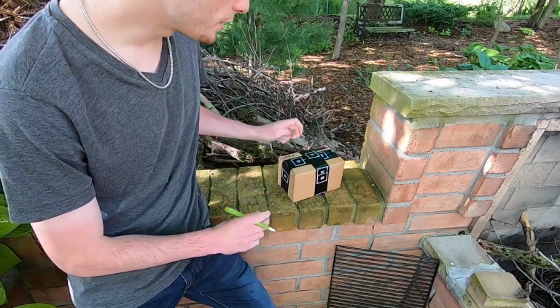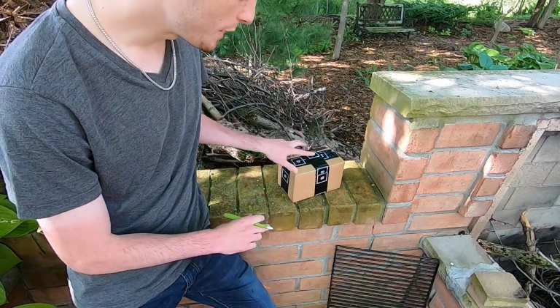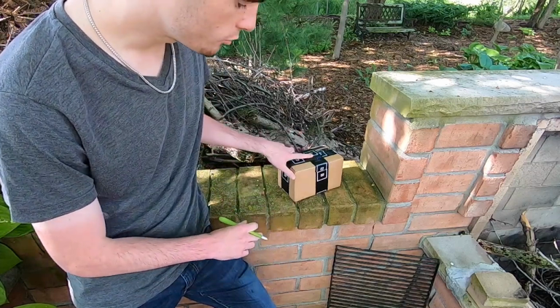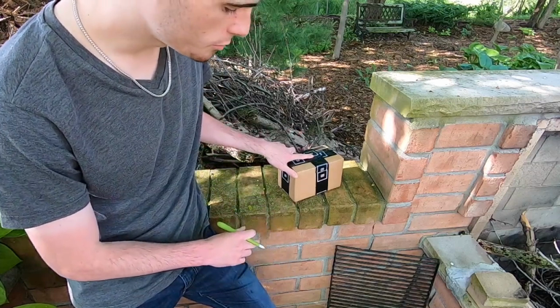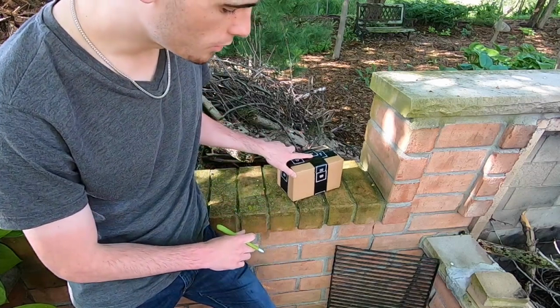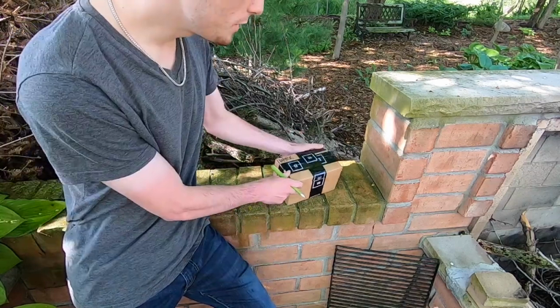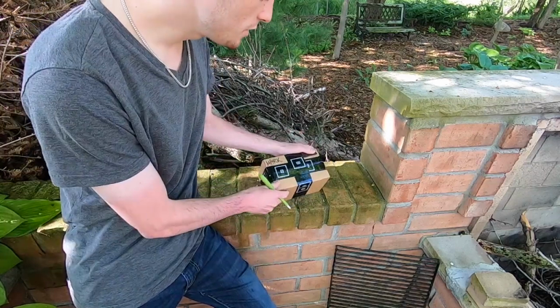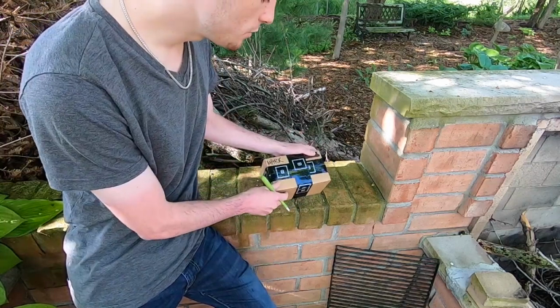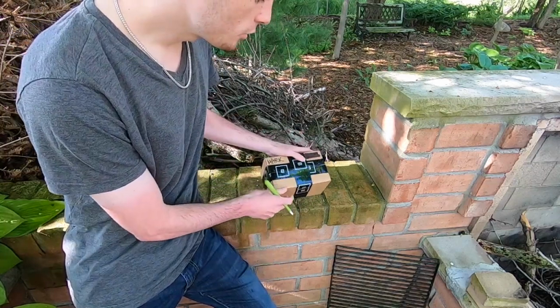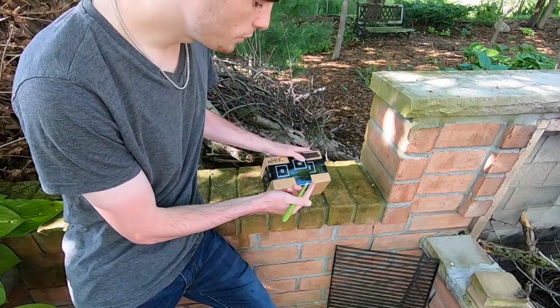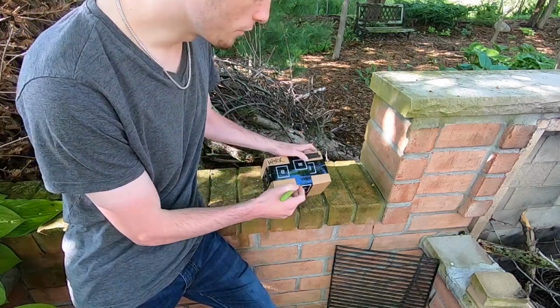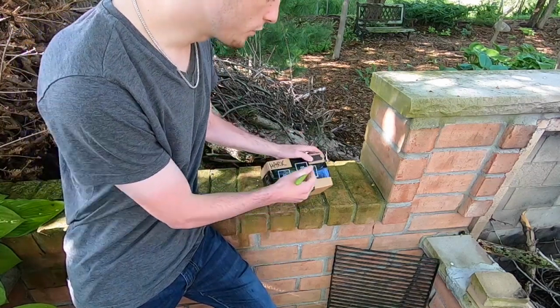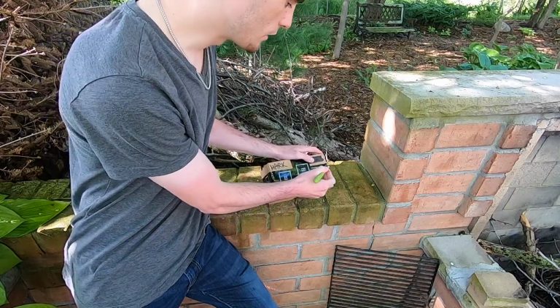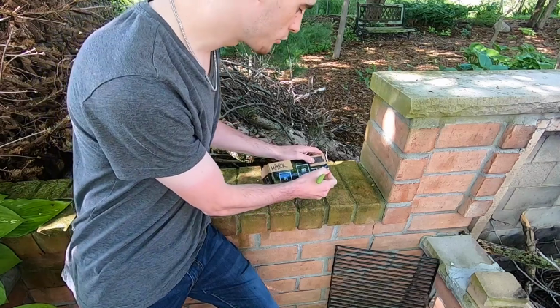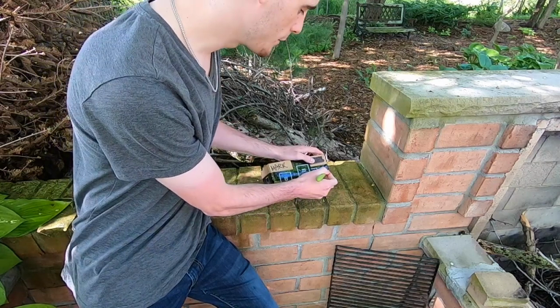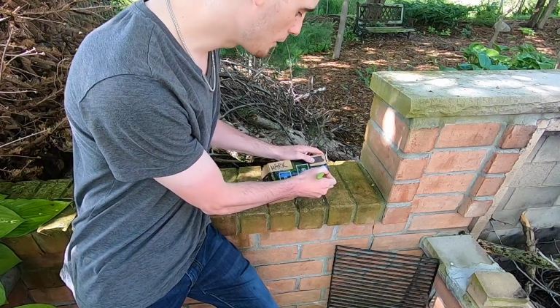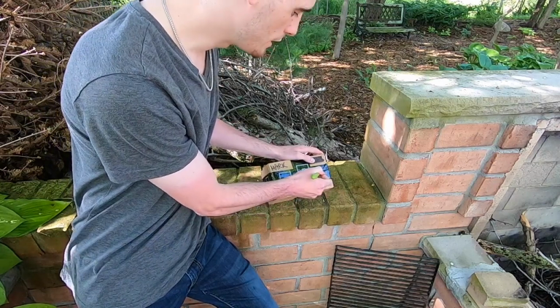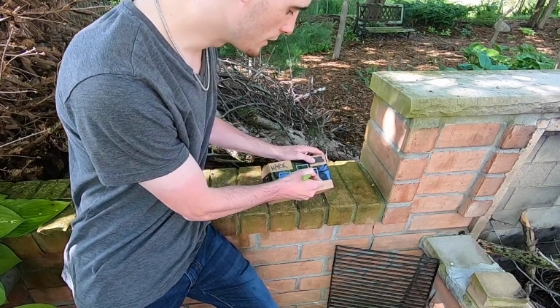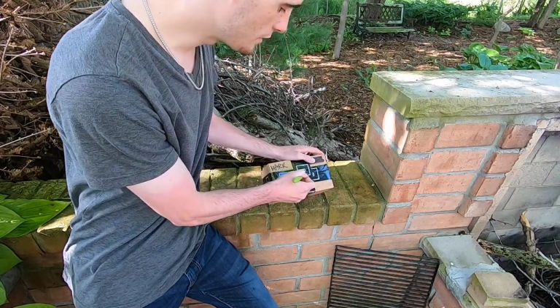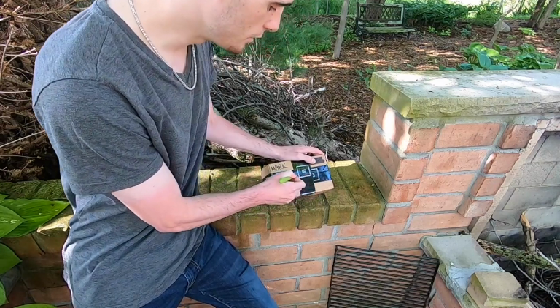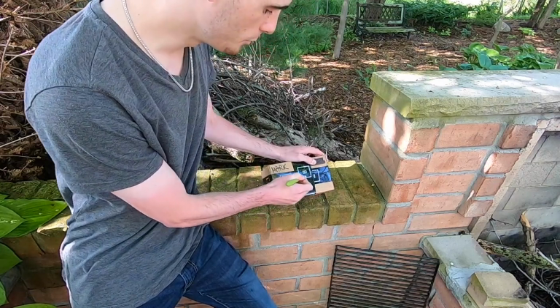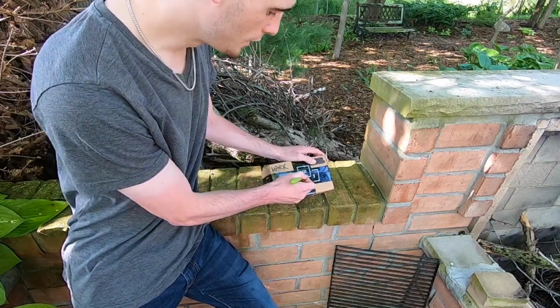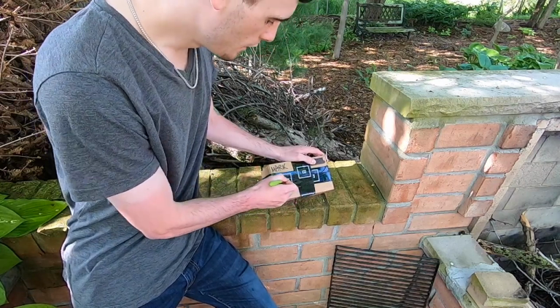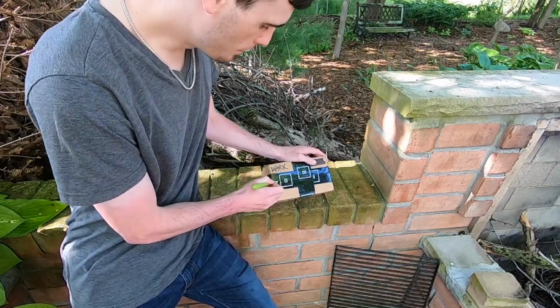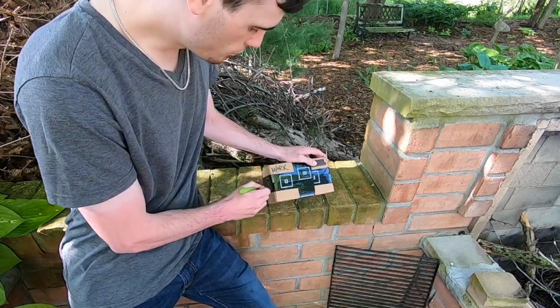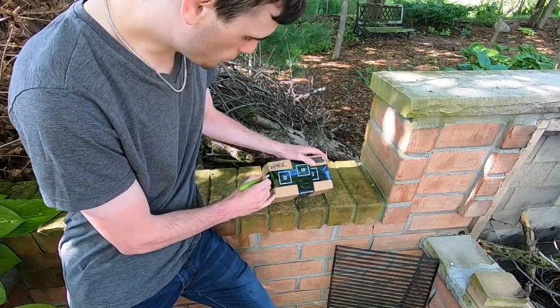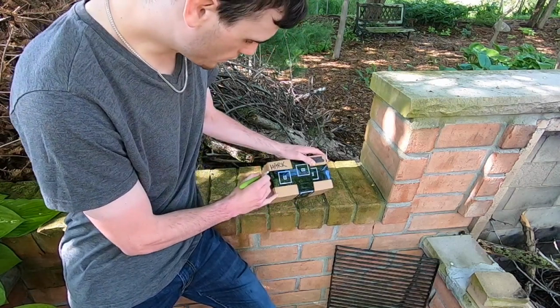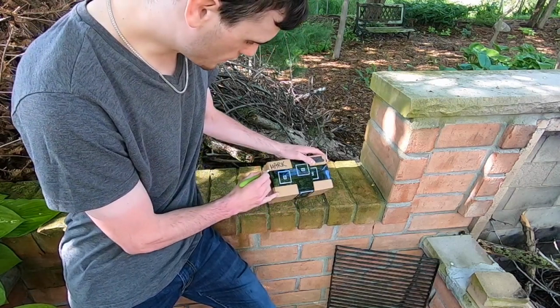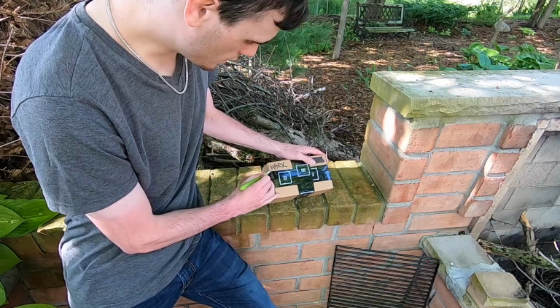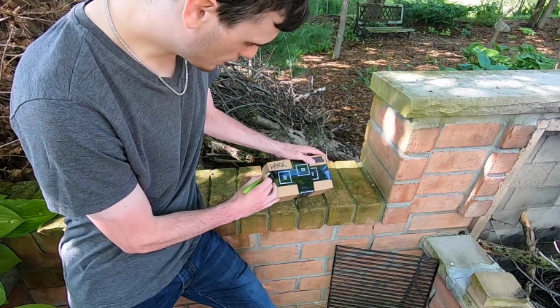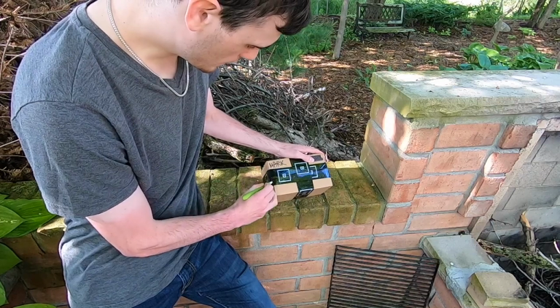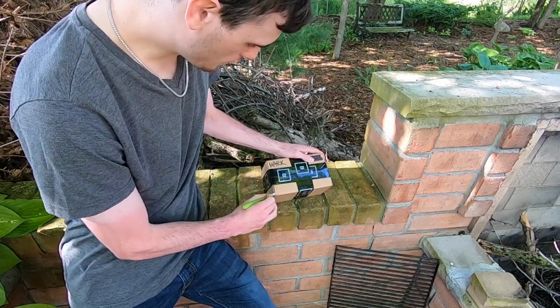Now, I know the package looks small. Don't be deceived. Quite a few different things in here, actually. I'm going to get right into it as I tell you a little bit about what I've got here.